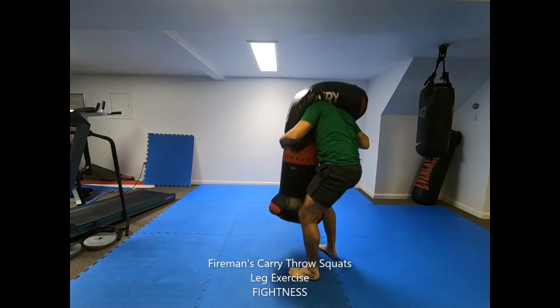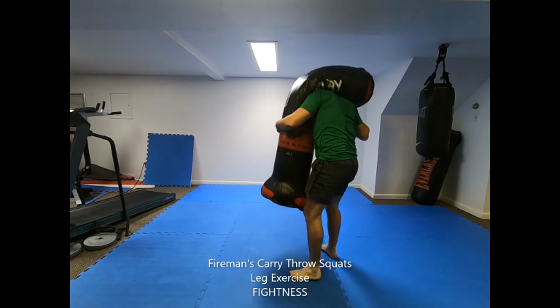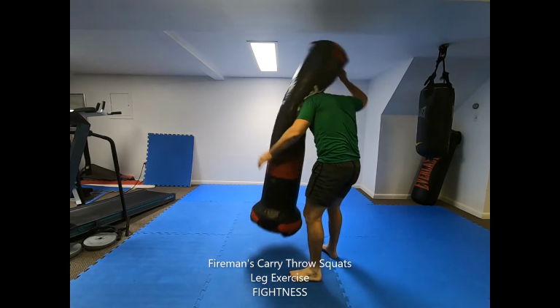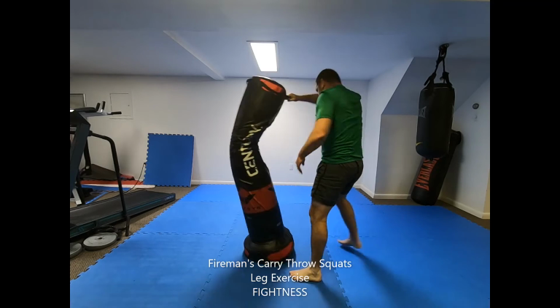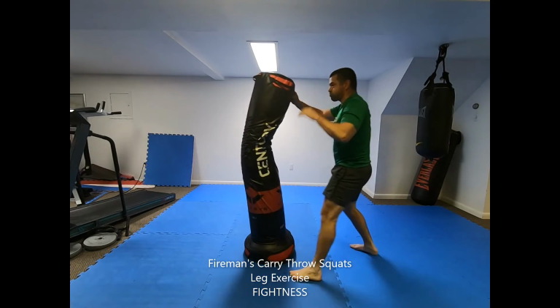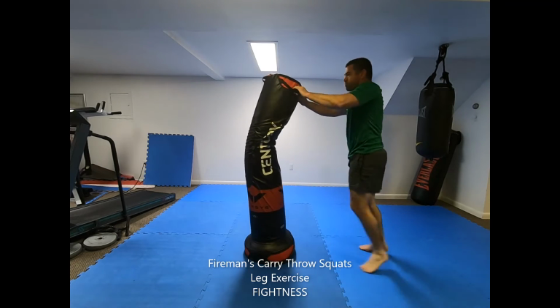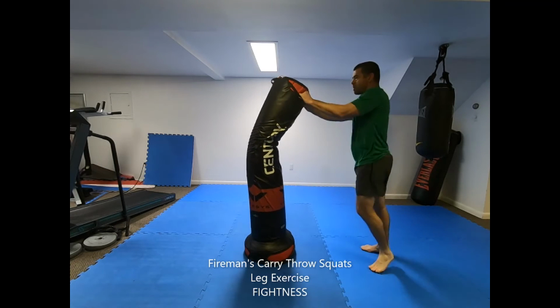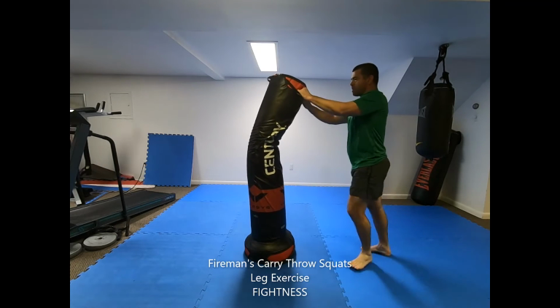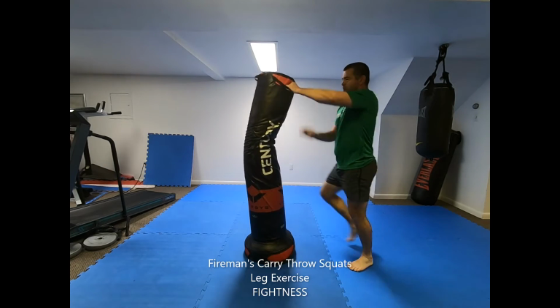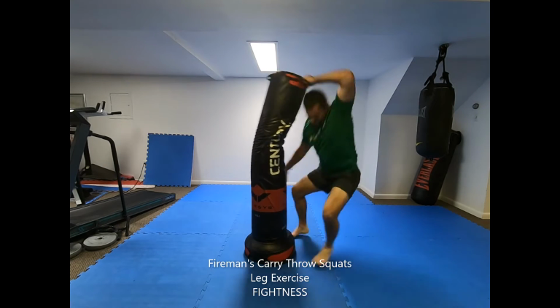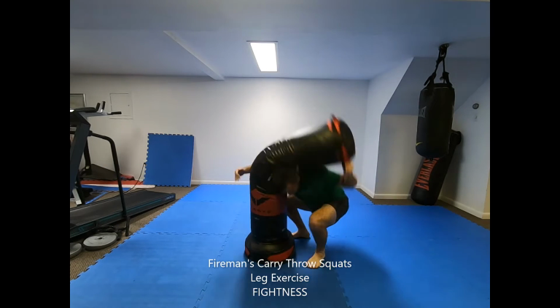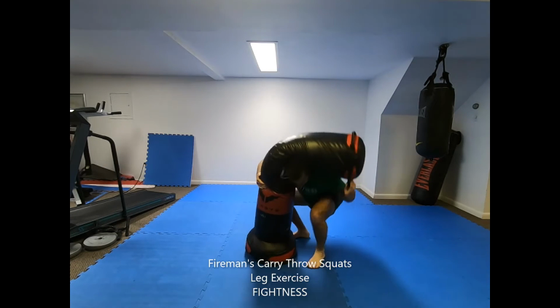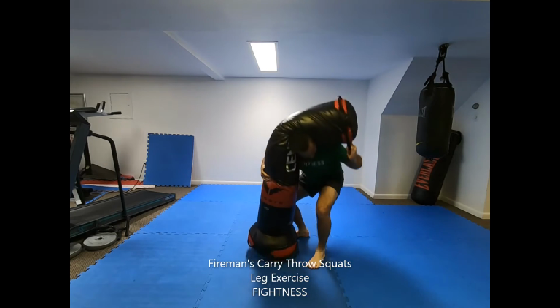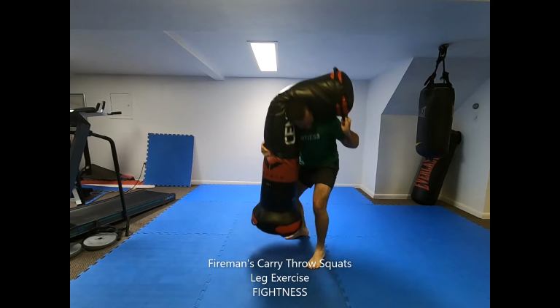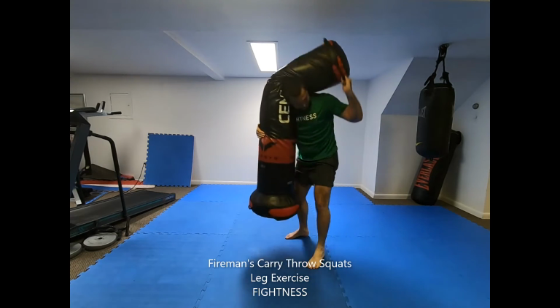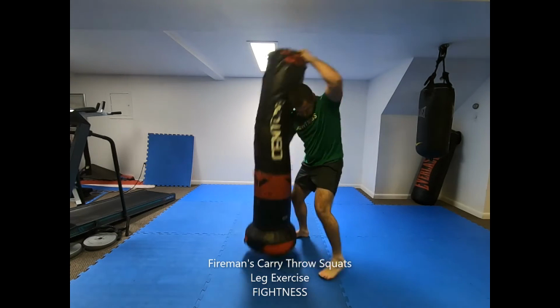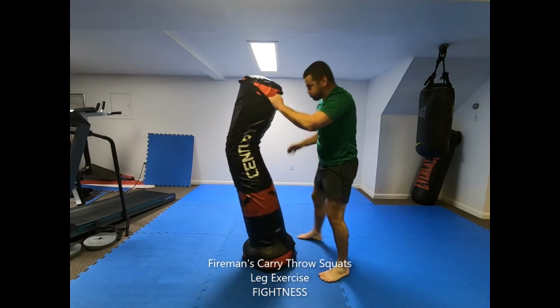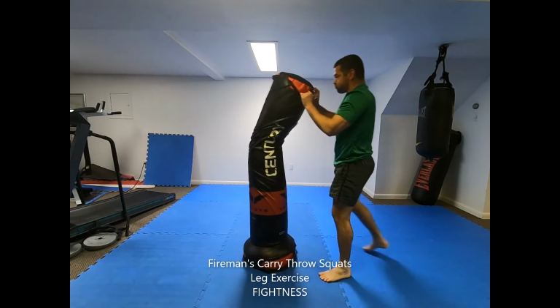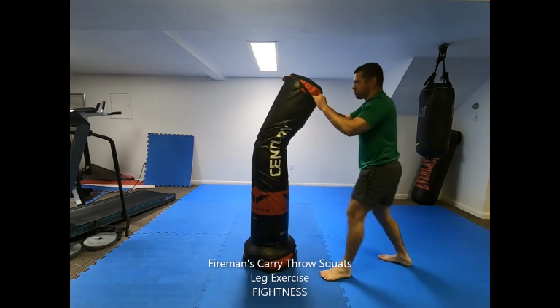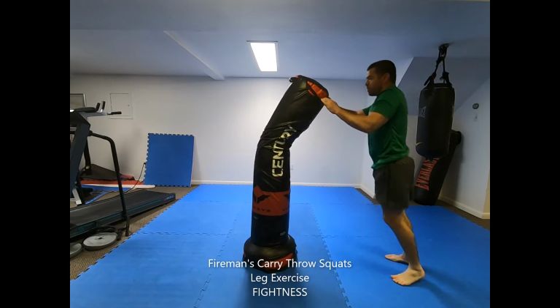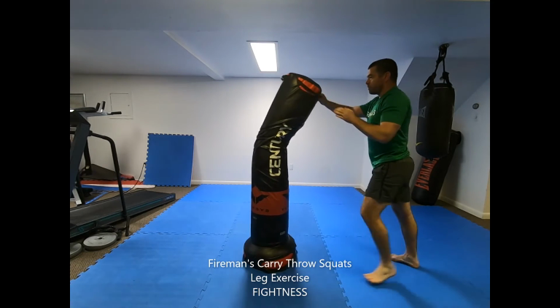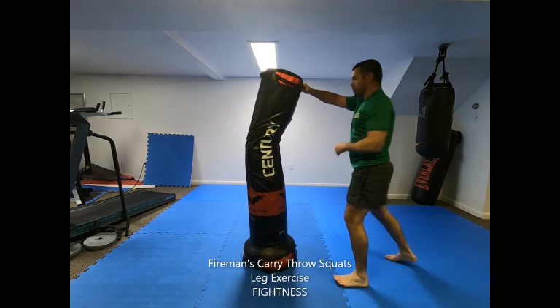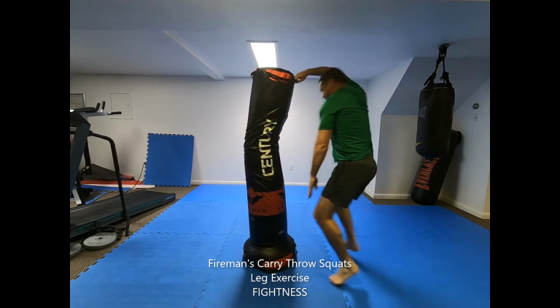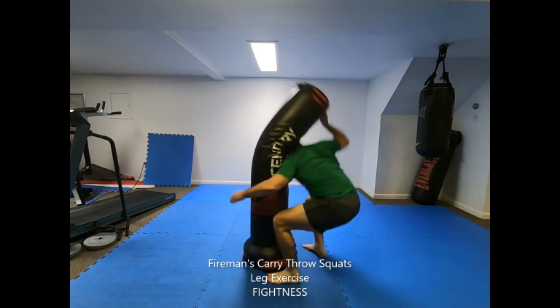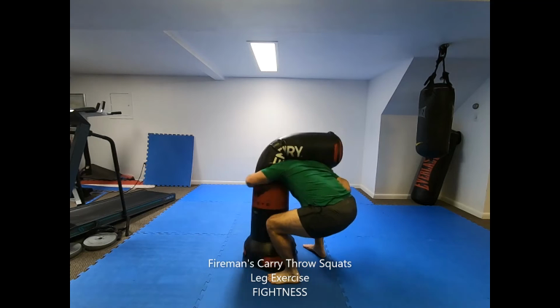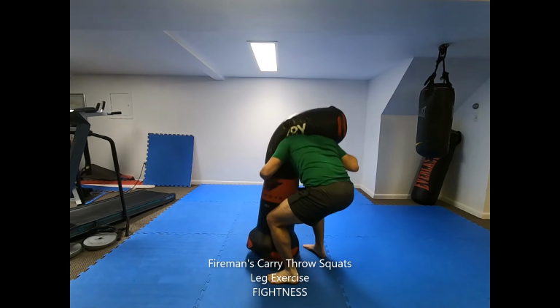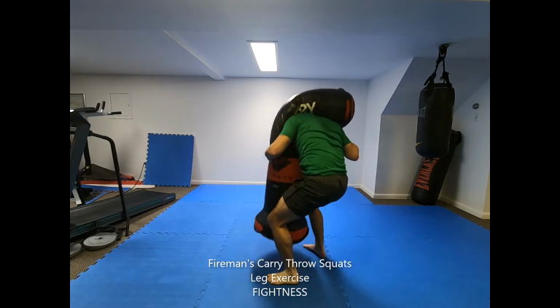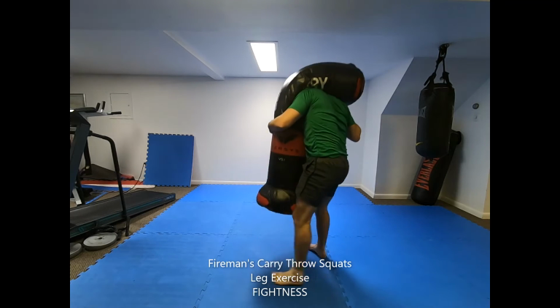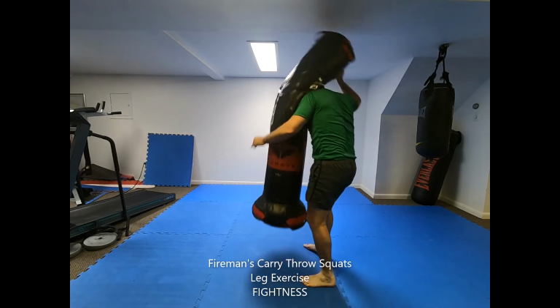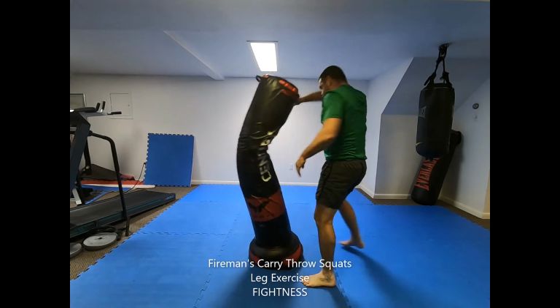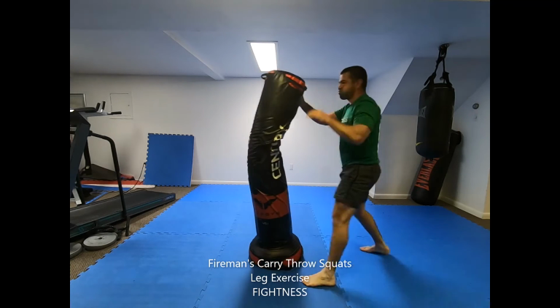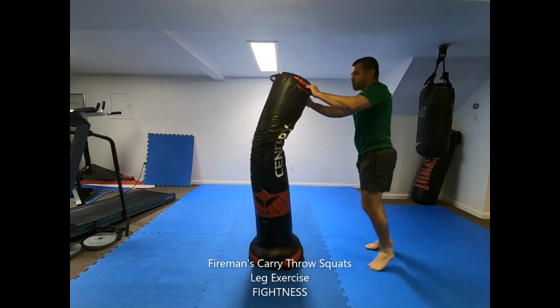Perform the Fireman's Carry Throw on the bag. Step in close to the bag with your rear foot and pull the bag down over the back of your shoulders with your gripping hand as you squat low.